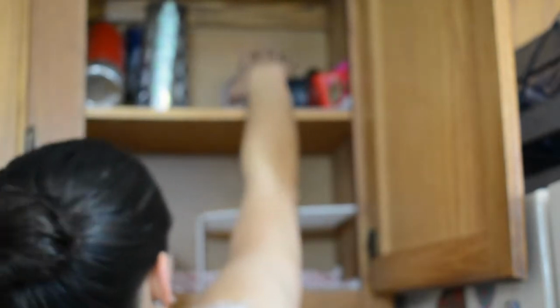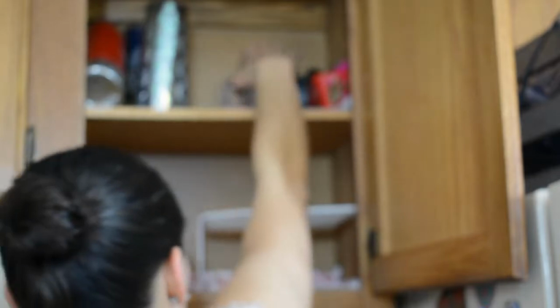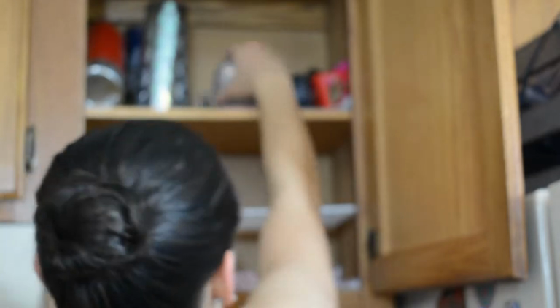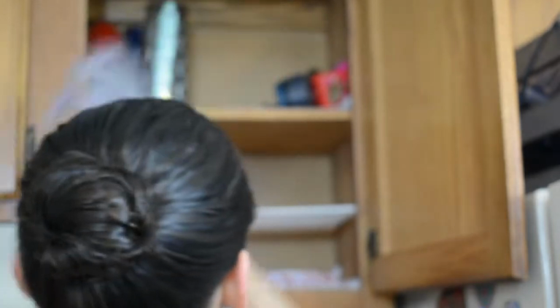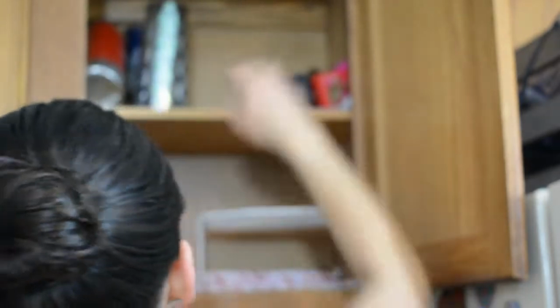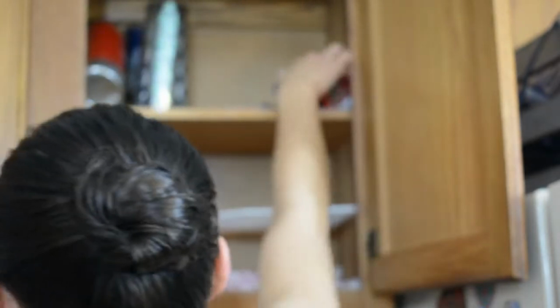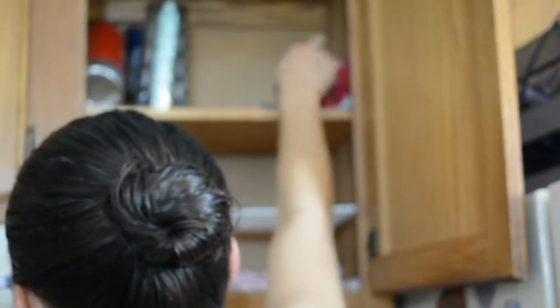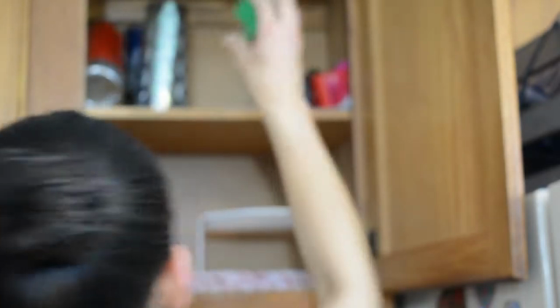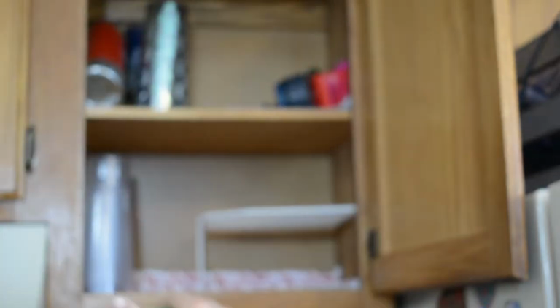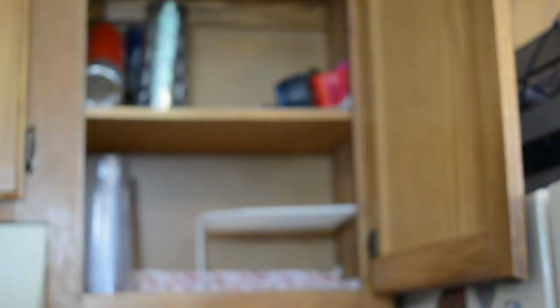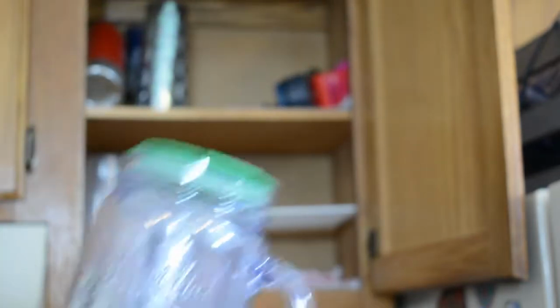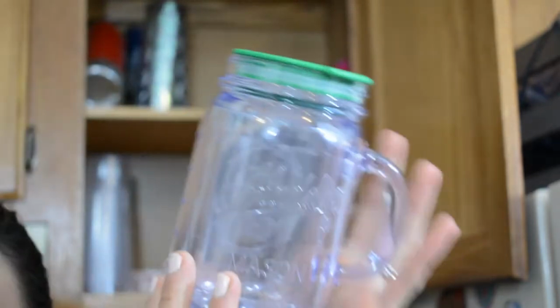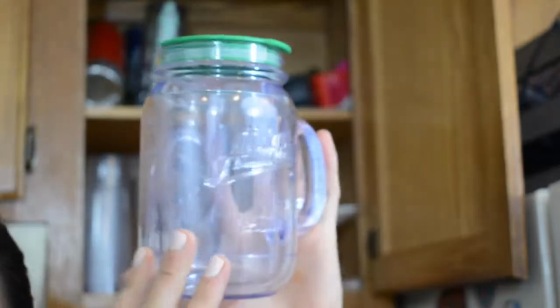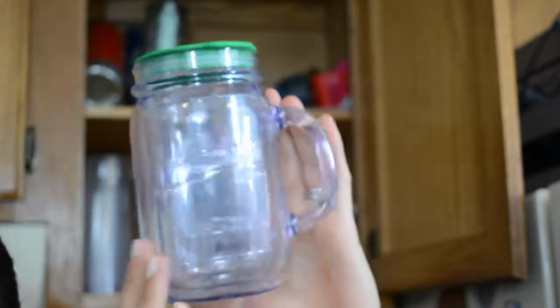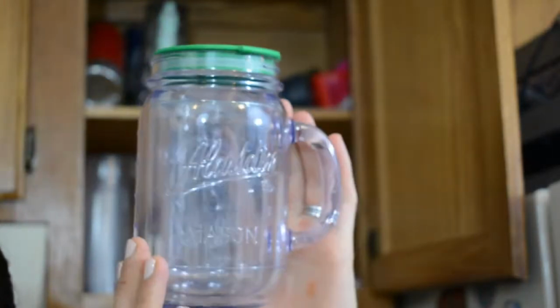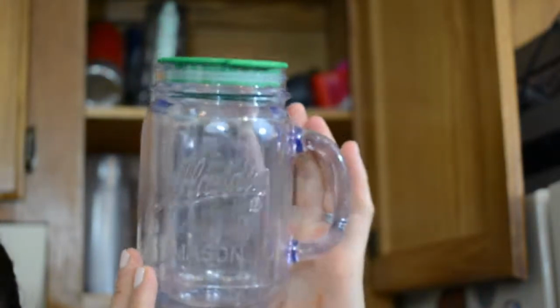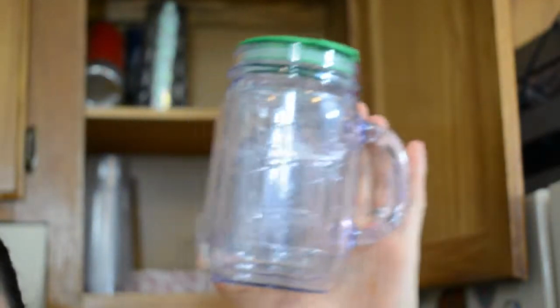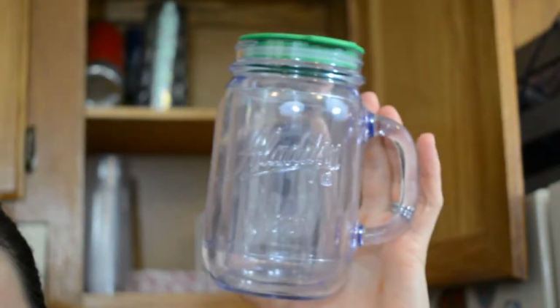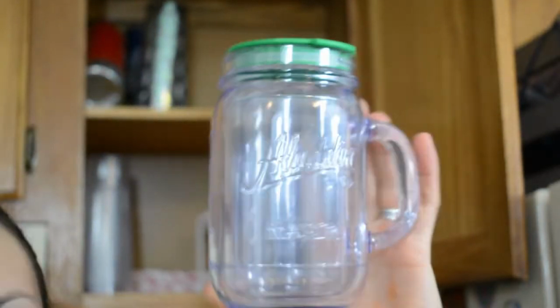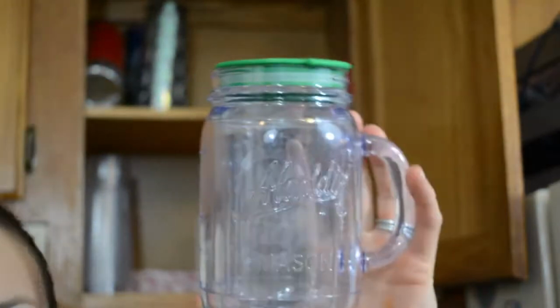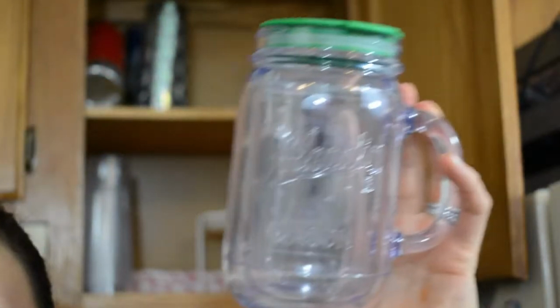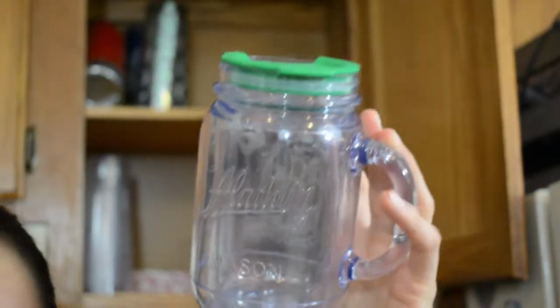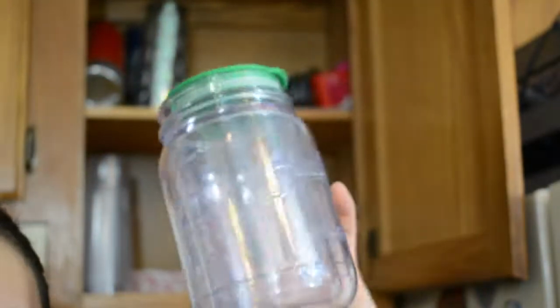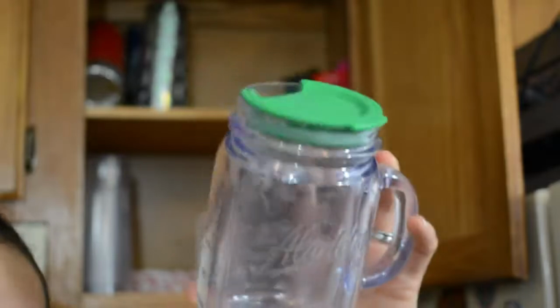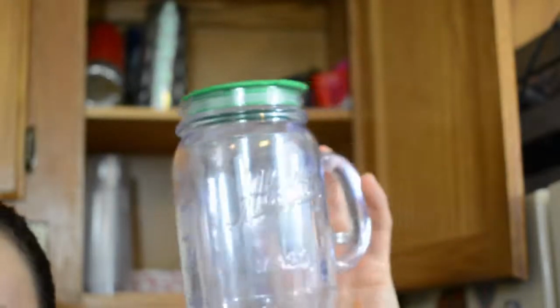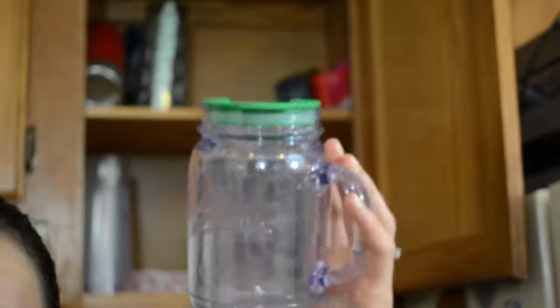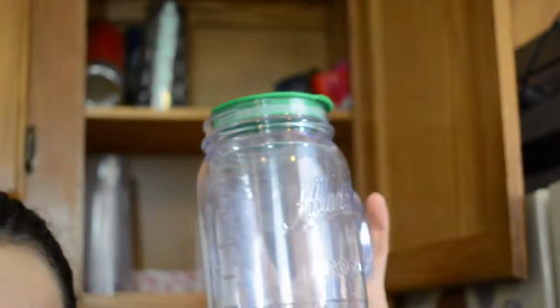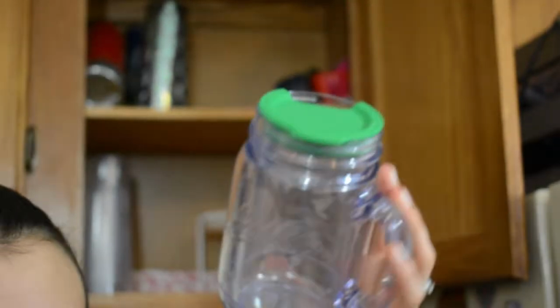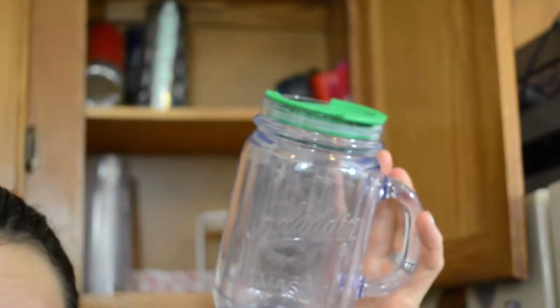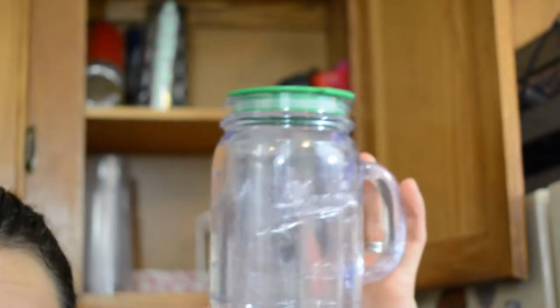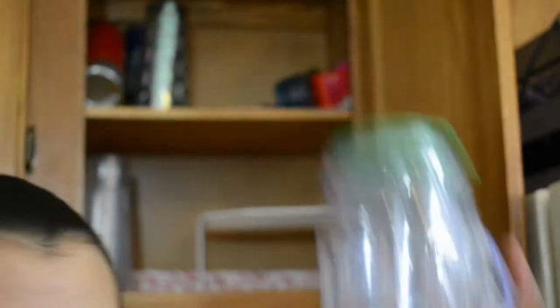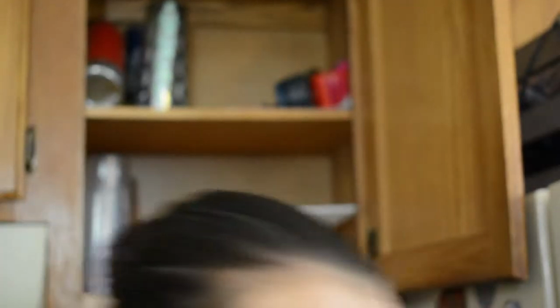This one I think I'm going to get rid of. It's this little cute faux mason jar — it's plastic, but it doesn't fit in my cup holder in my car, and I don't use it that often since I got my Outdoor Adventures Yeti cup, so I think I'm going to get rid of this too.